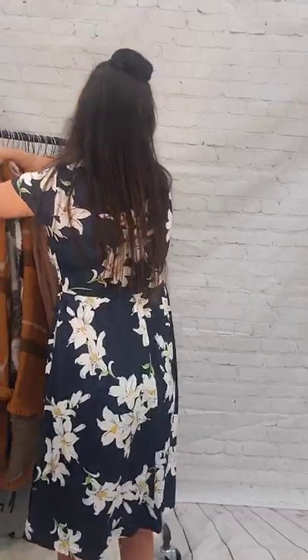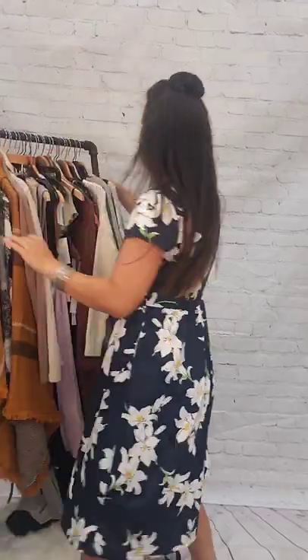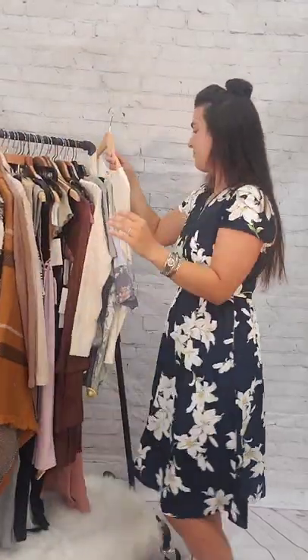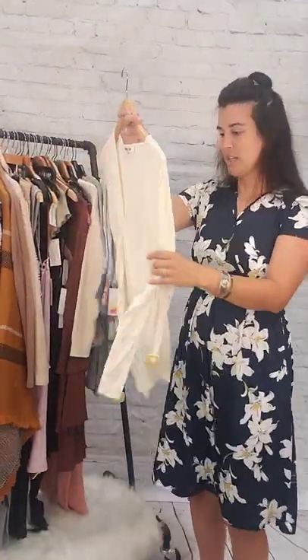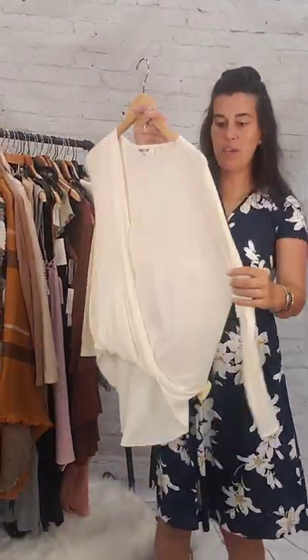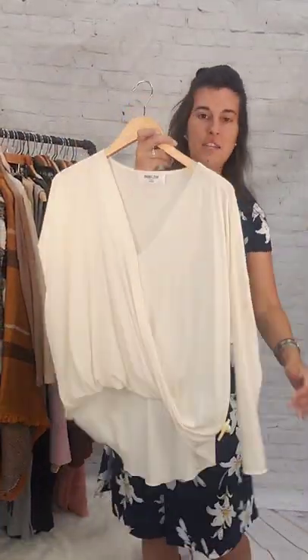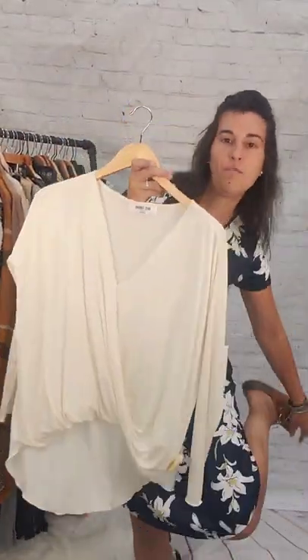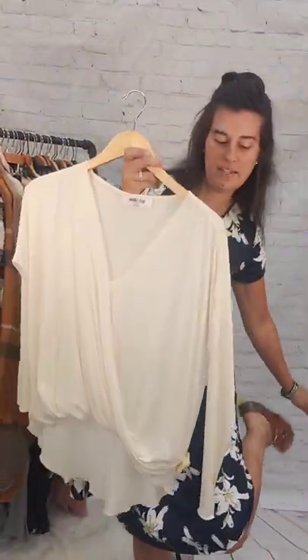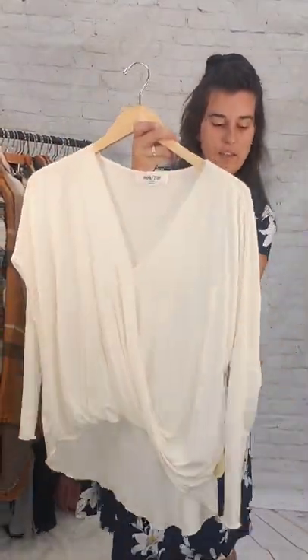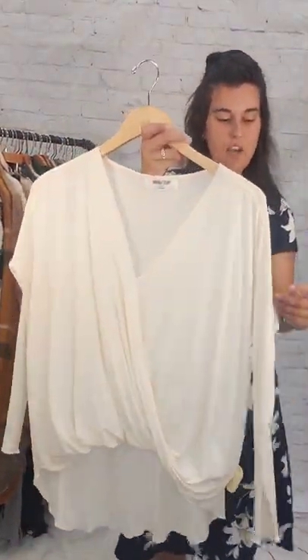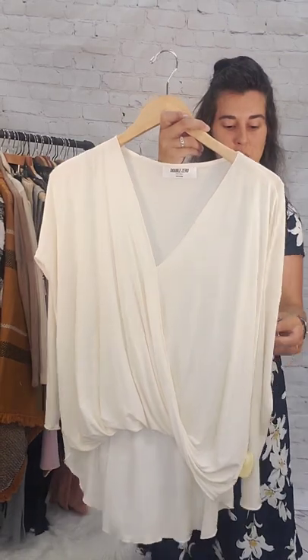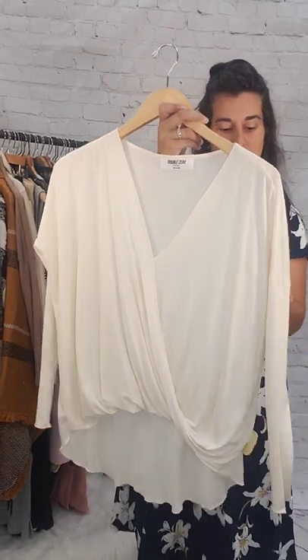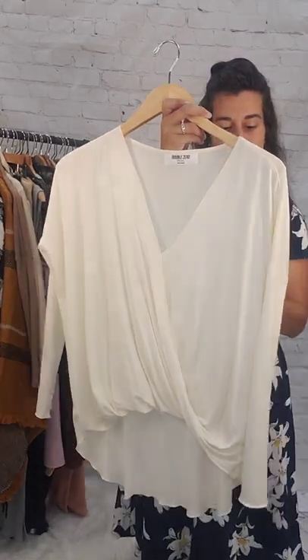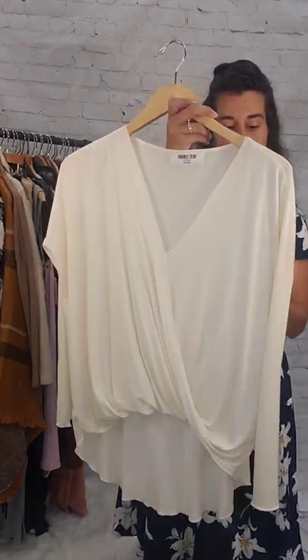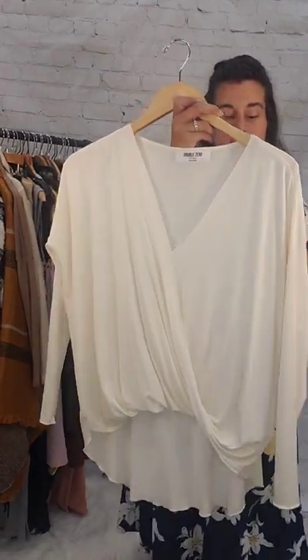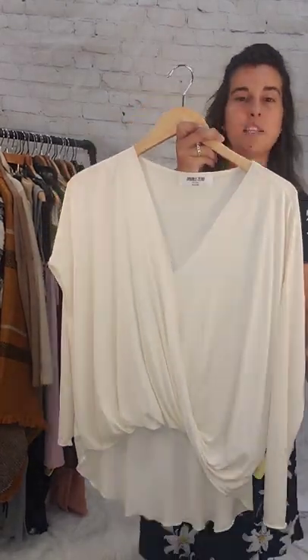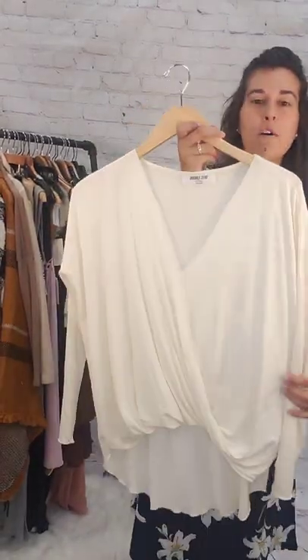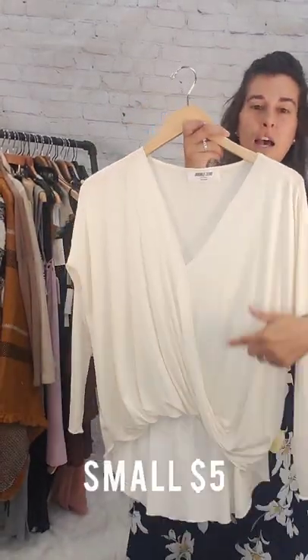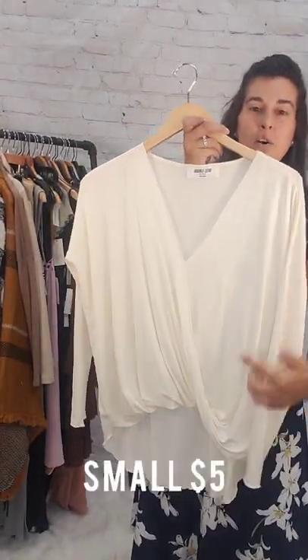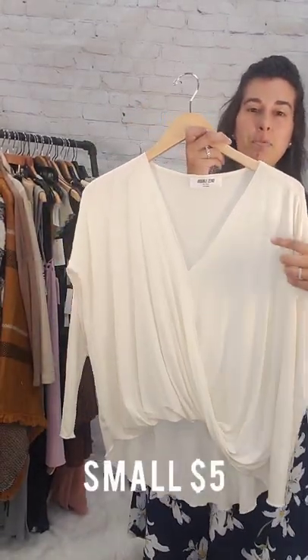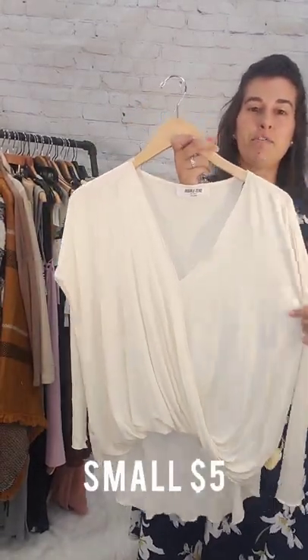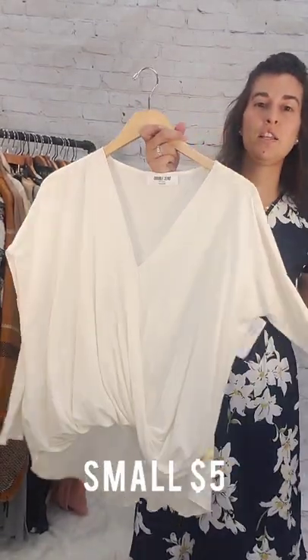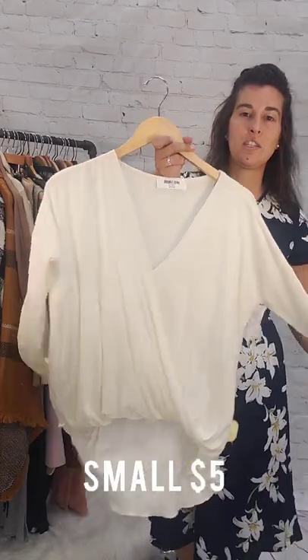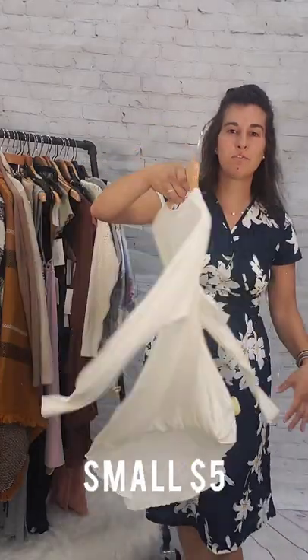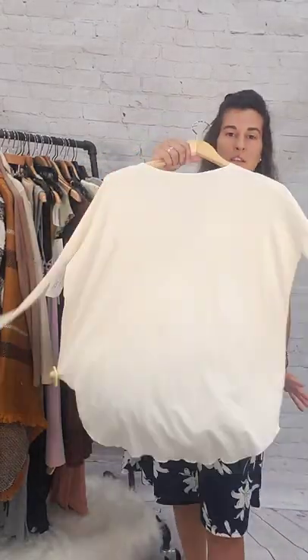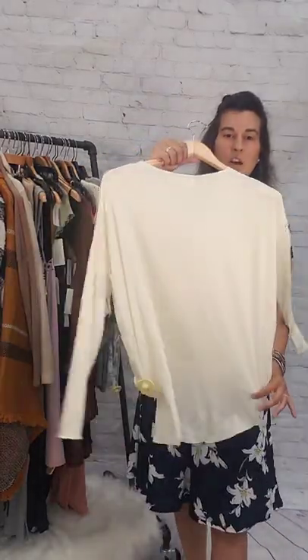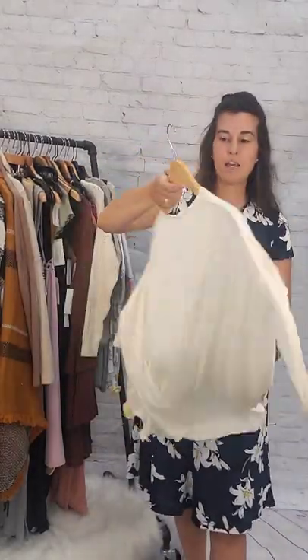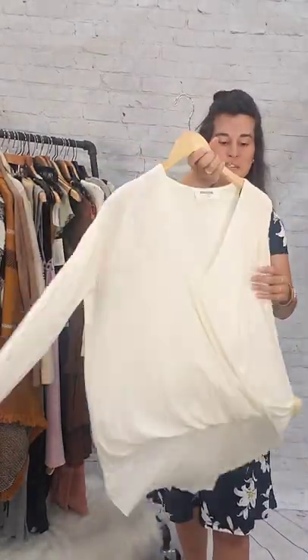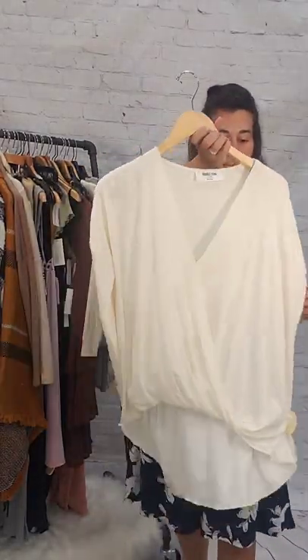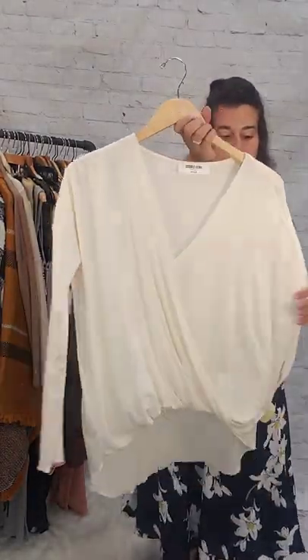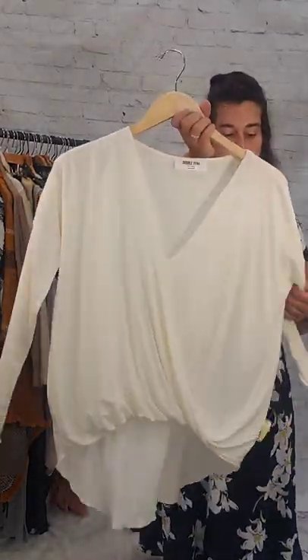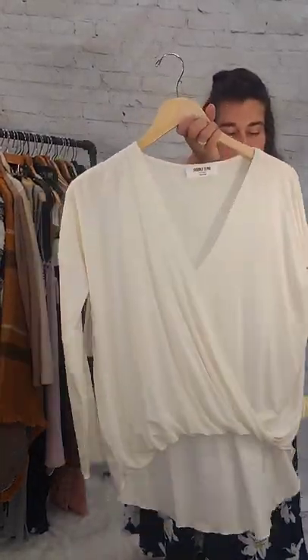Next up we have this off-white top, long sleeve. This is $5, size small — a high-low top, very flattering, long sleeve with a V in the front, long in the back. Black, size small, $5.